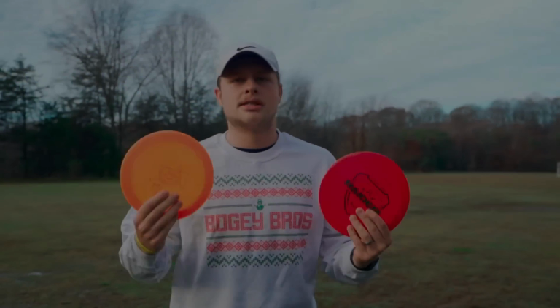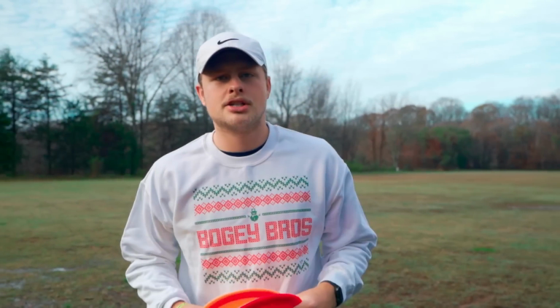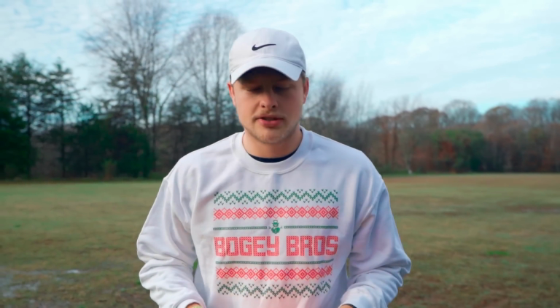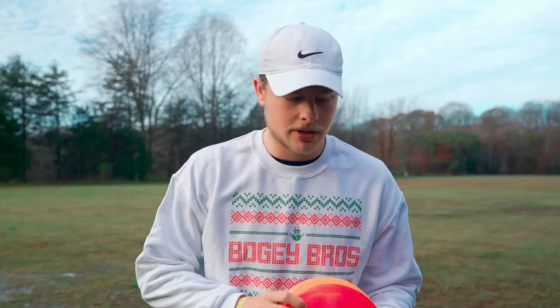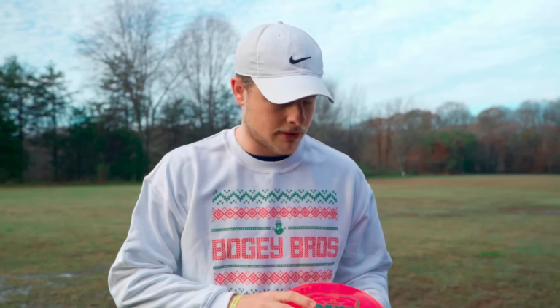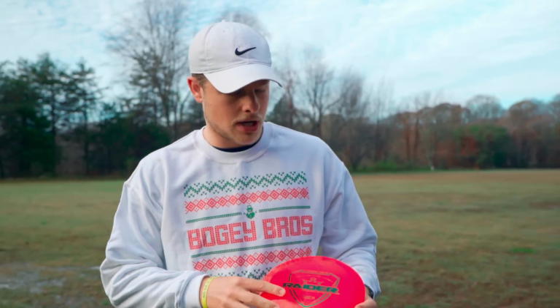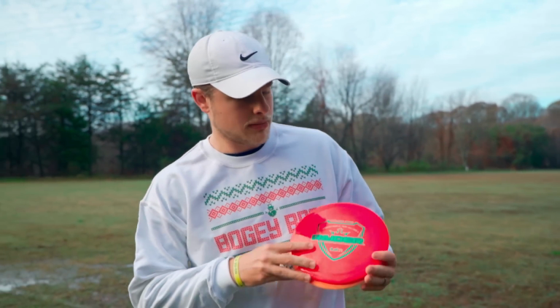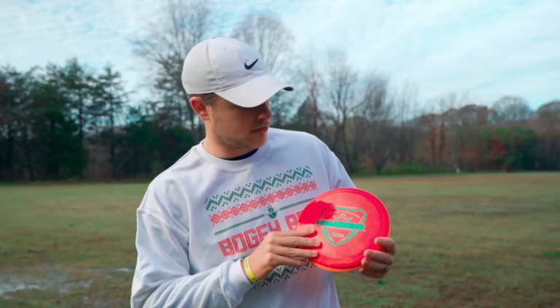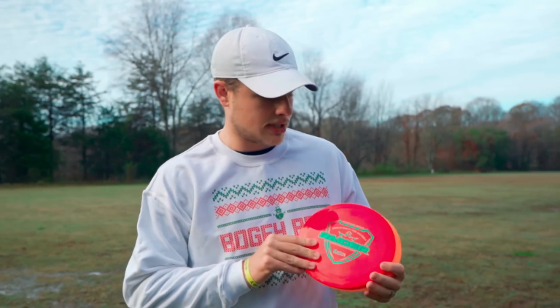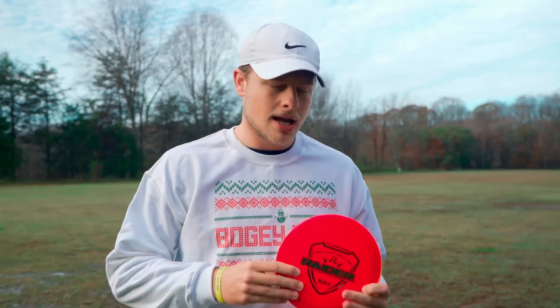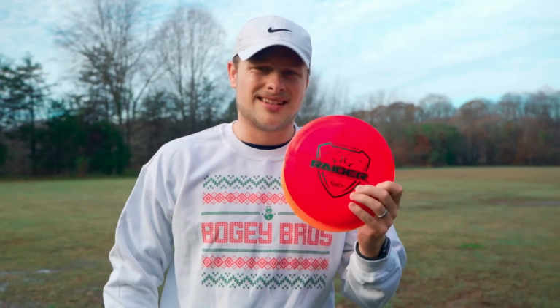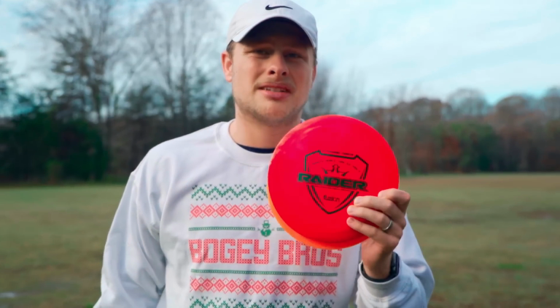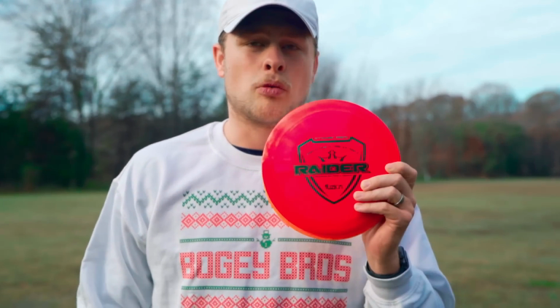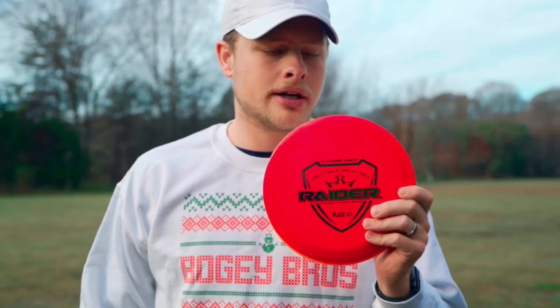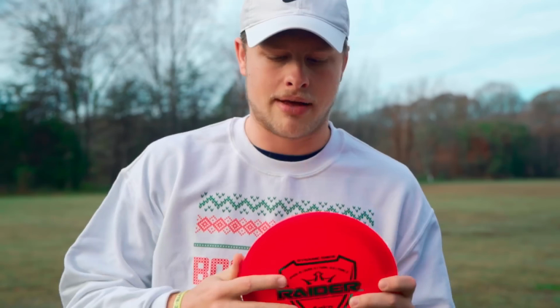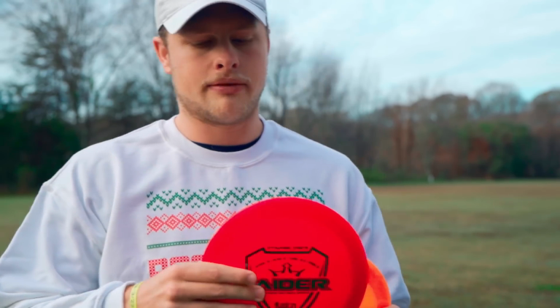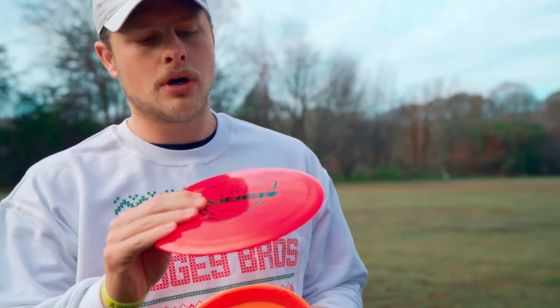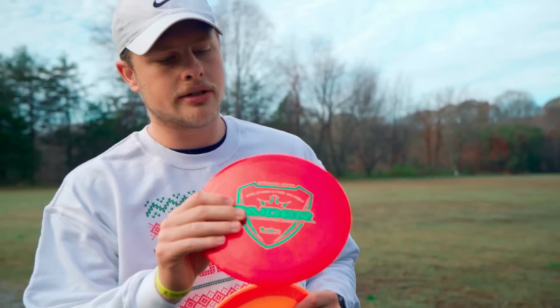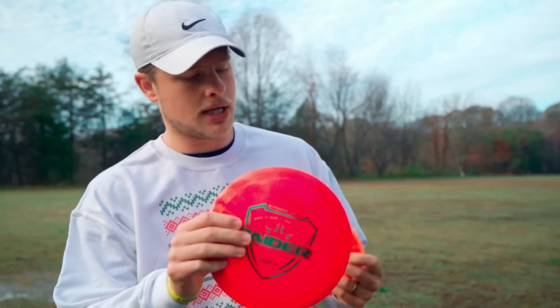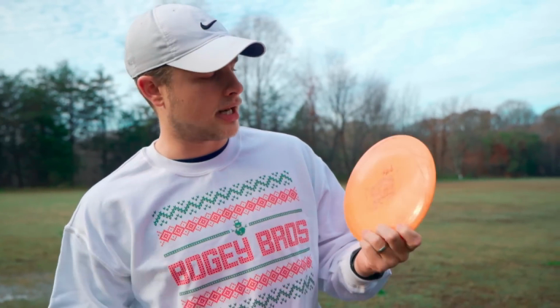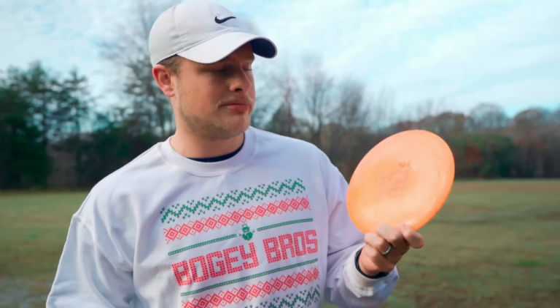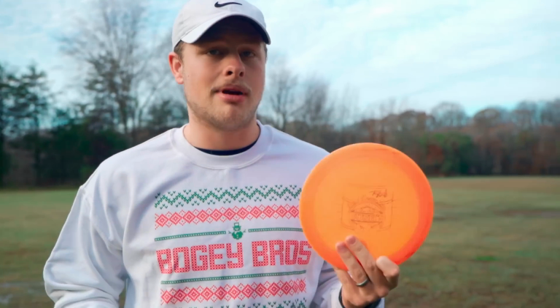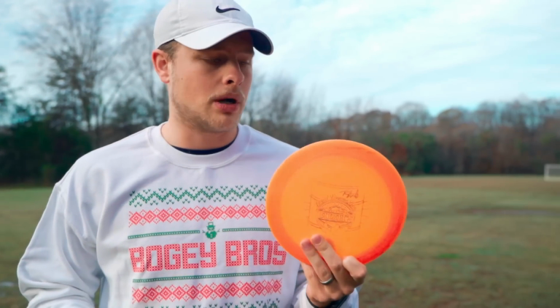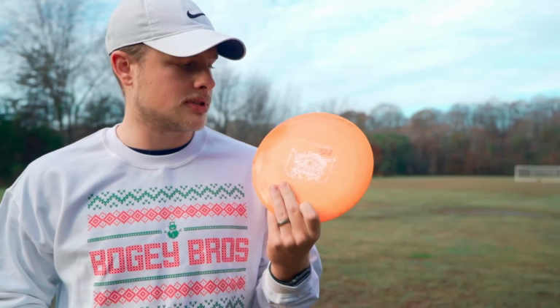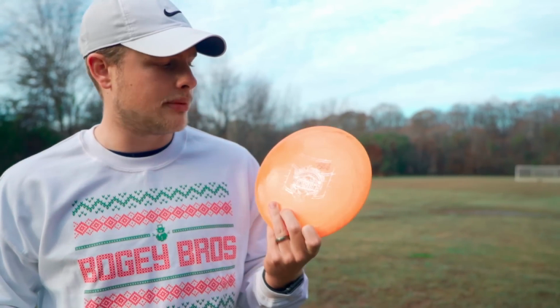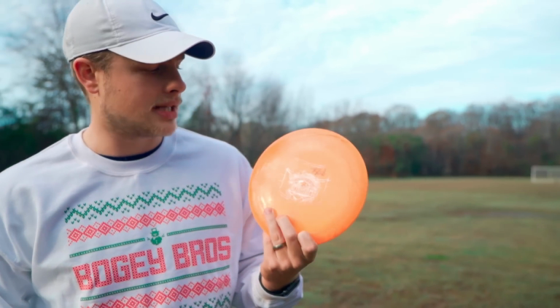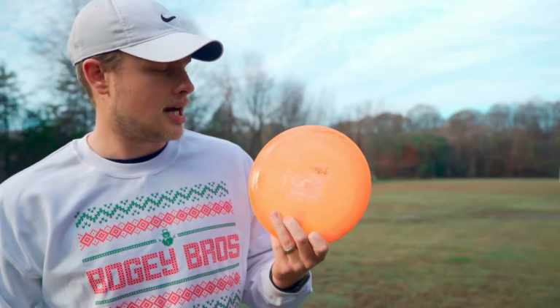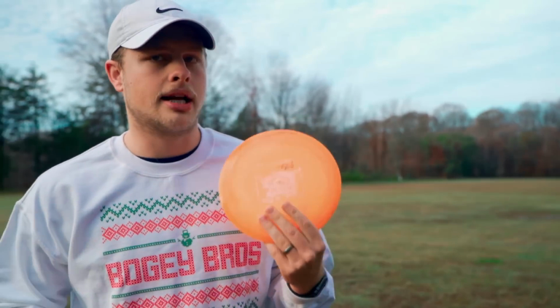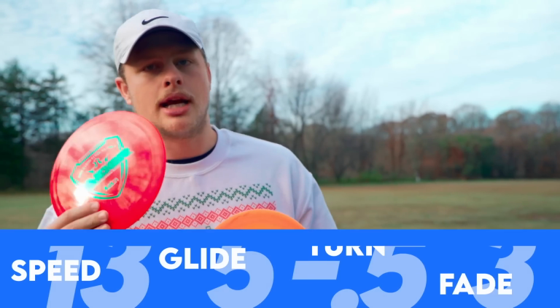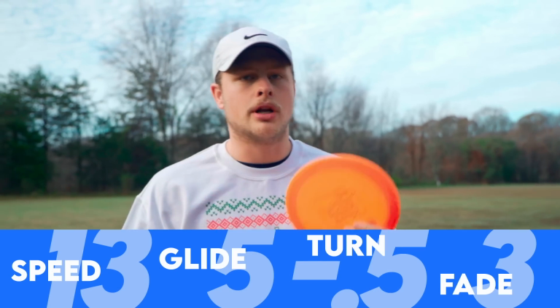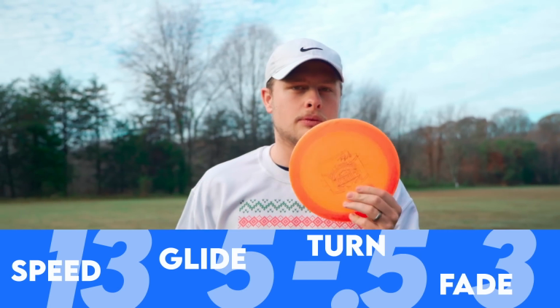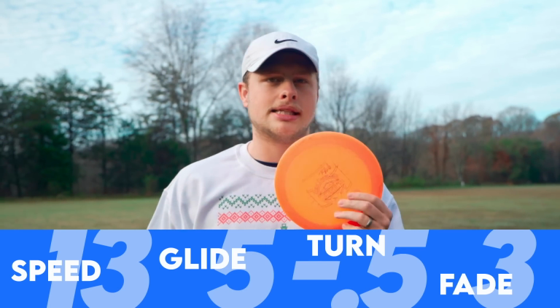What's up Foundation Nation? Today we're doing a review of one of my personal favorite discs, the Dynamic Disc Raider. I've got a new one here in Infusion Plastic, and I've got one that's been in my bag for quite a while in hybrid plastic, to give you an idea of what it looks like once it beats in.